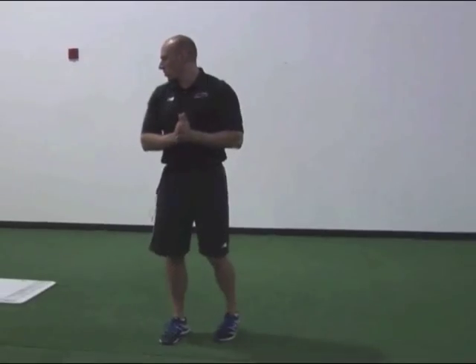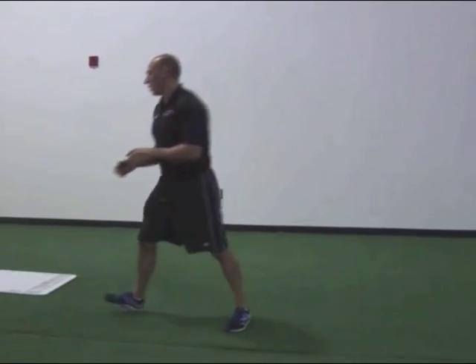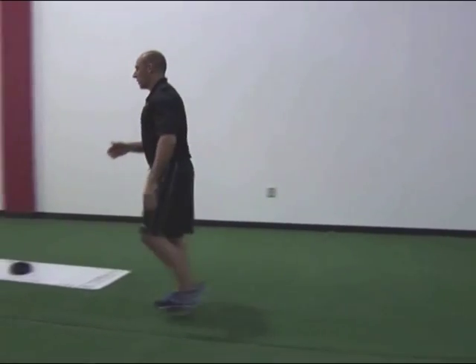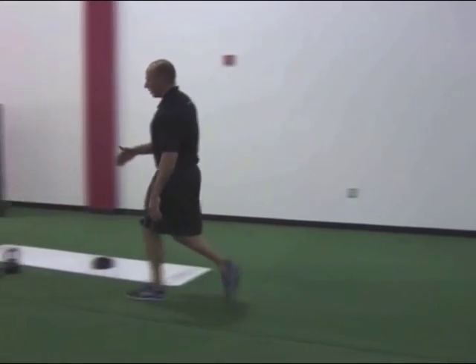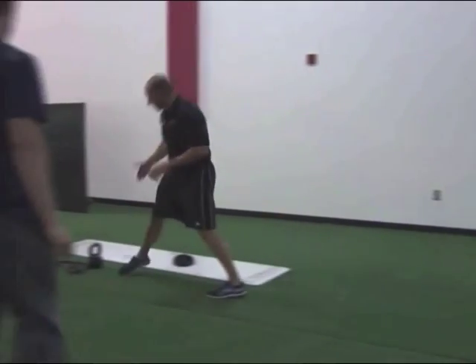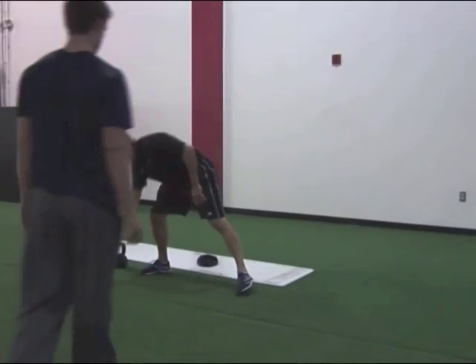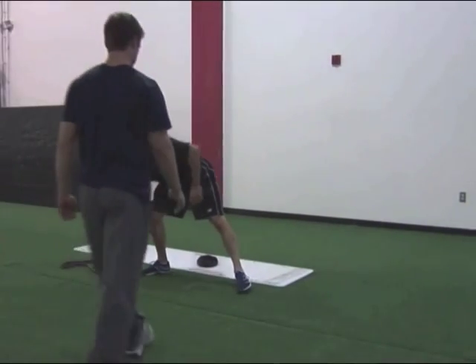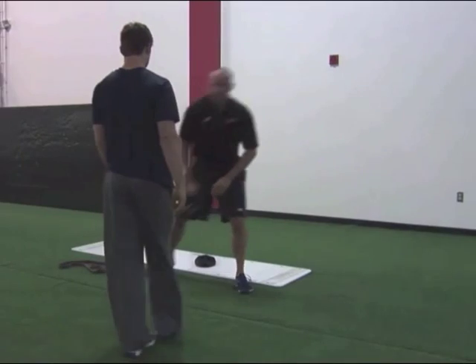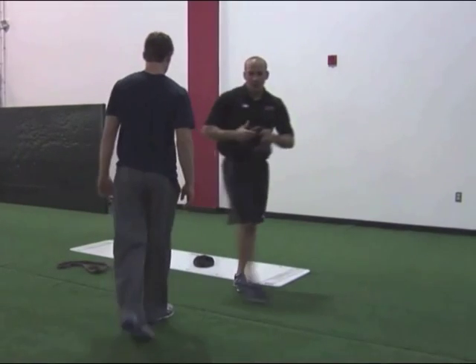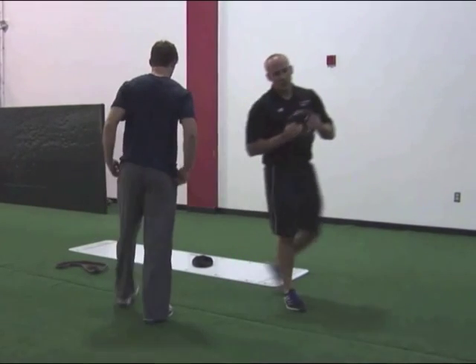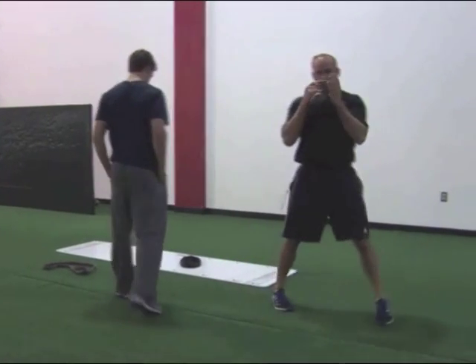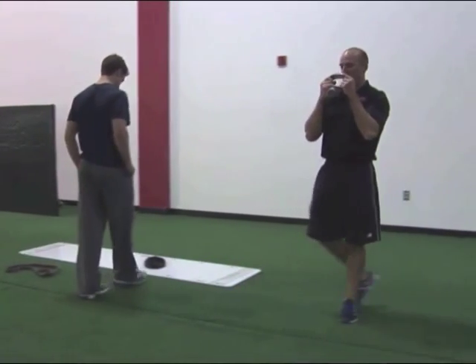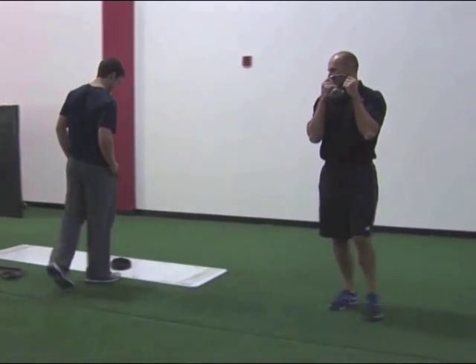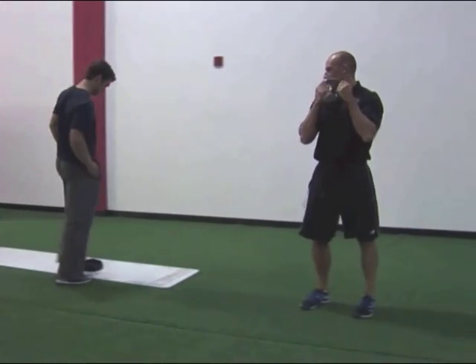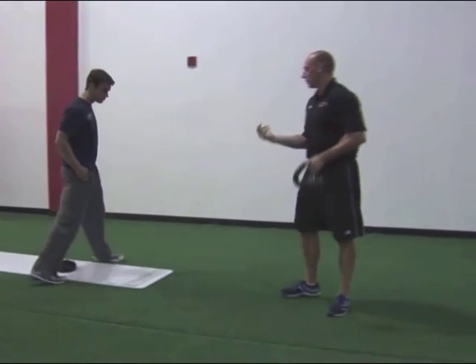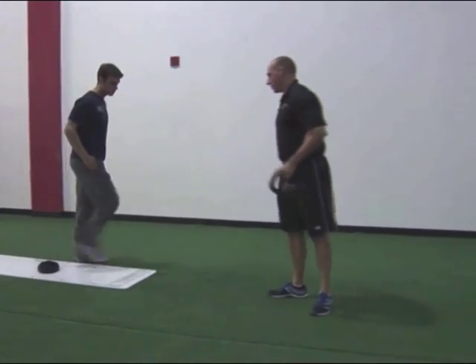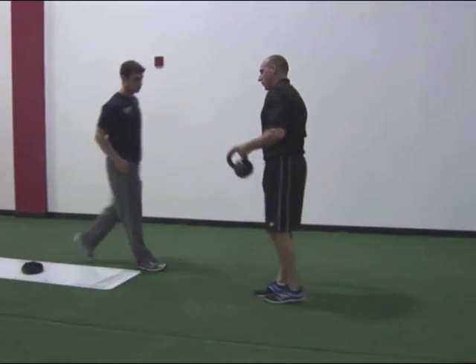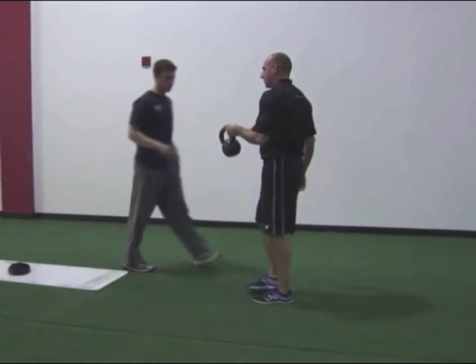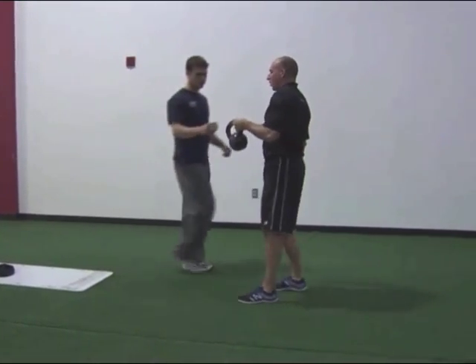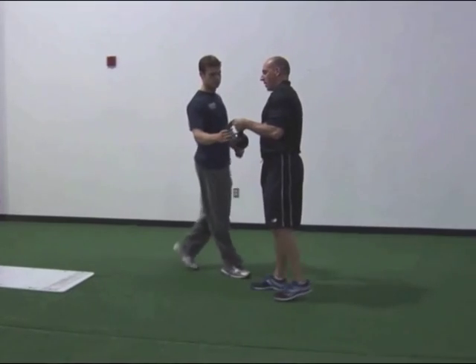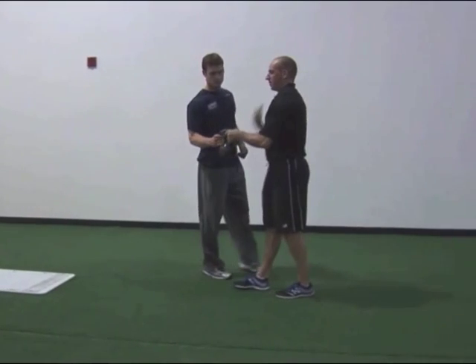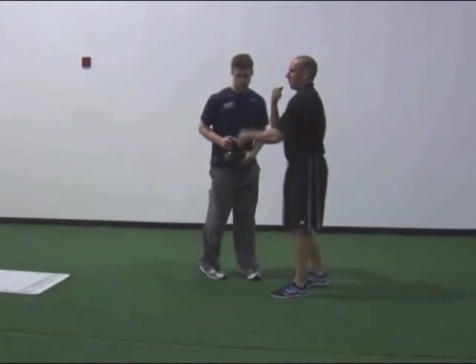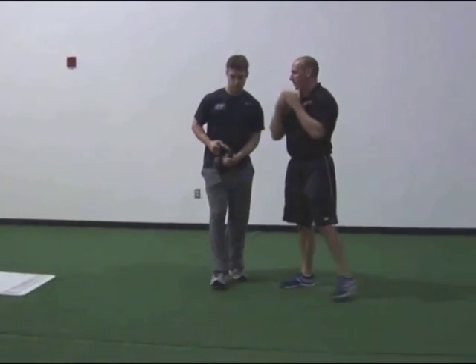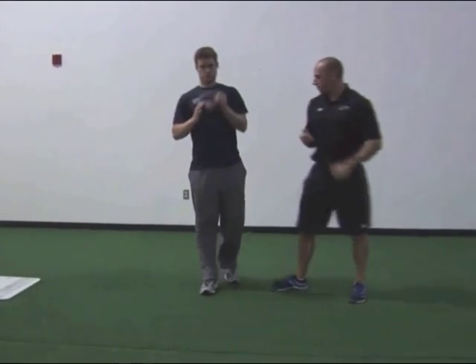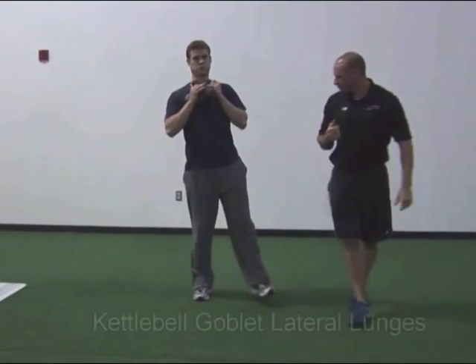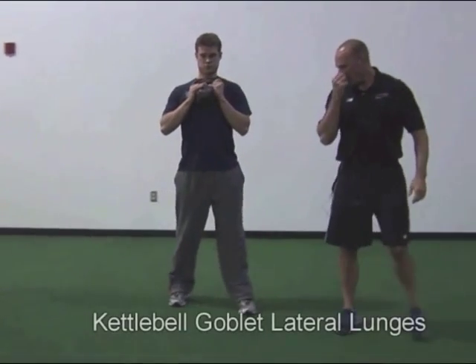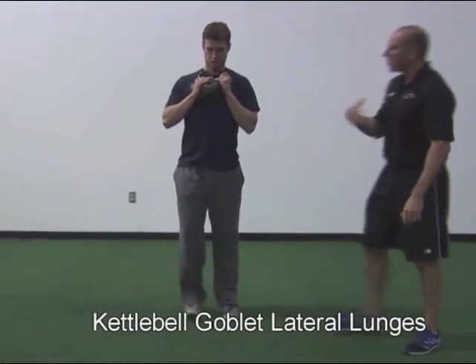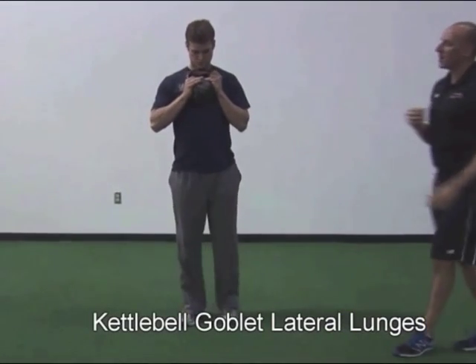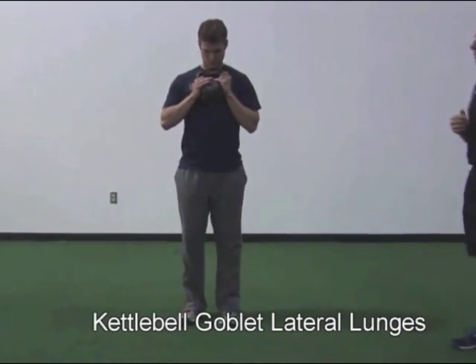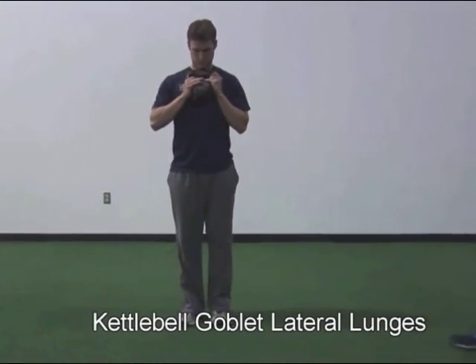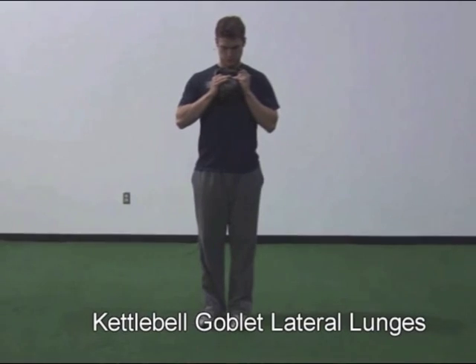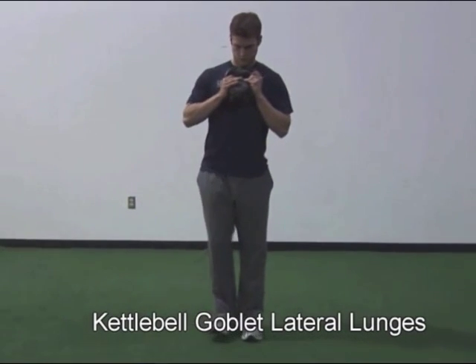We're just going to show a goblet lateral lunge with a few different progressions. Step right in the center of the camera. I'm not even going to use the slide board yet. Hold that right out in goblet position, and just show me a couple of lateral lunges — go to the right side.